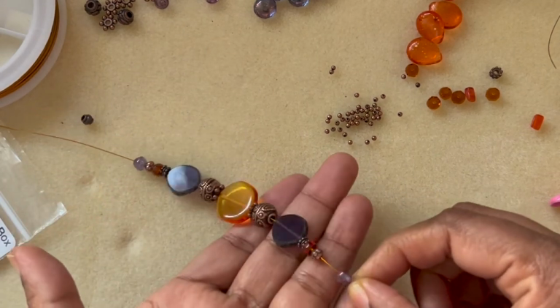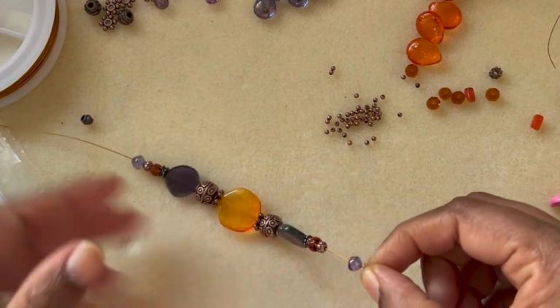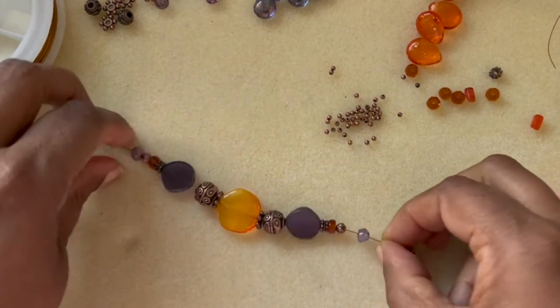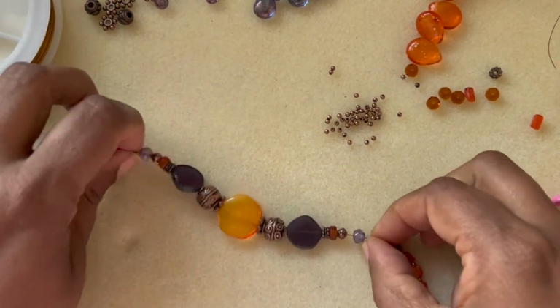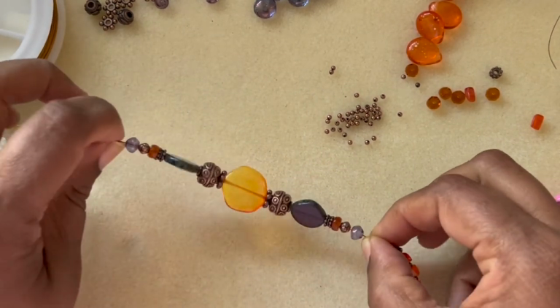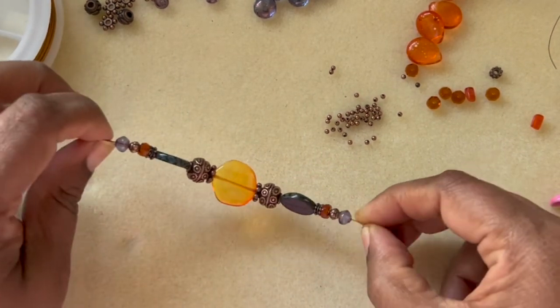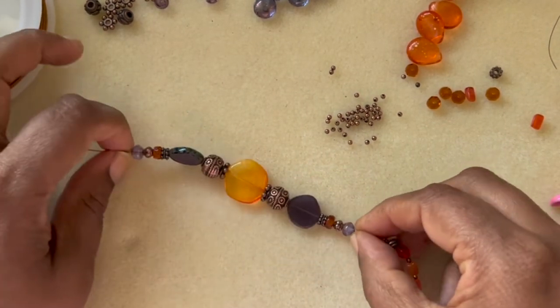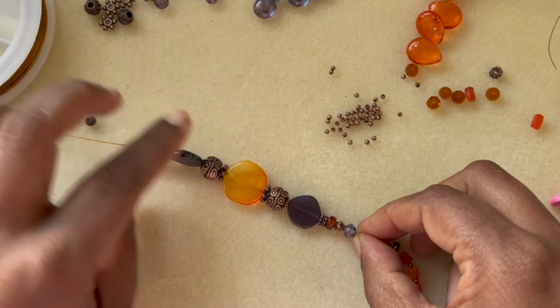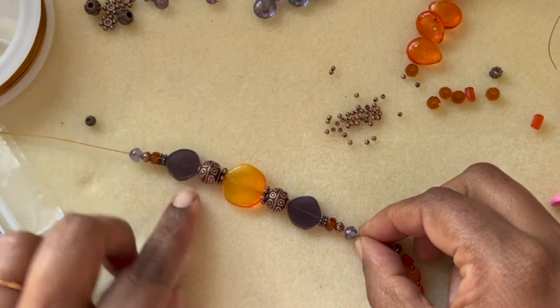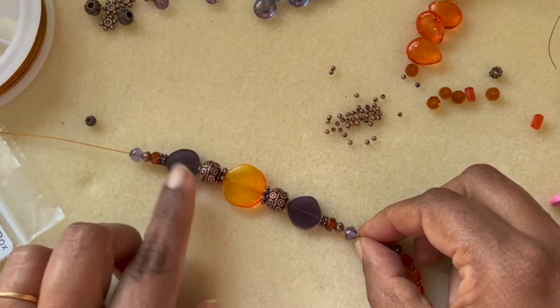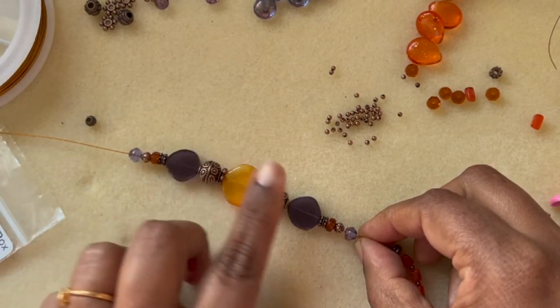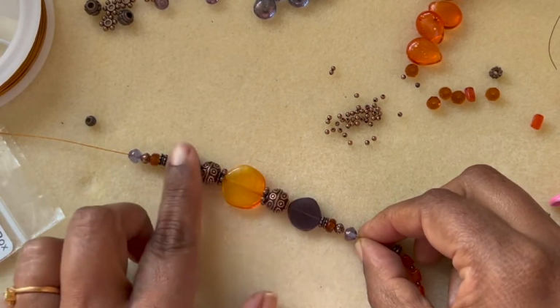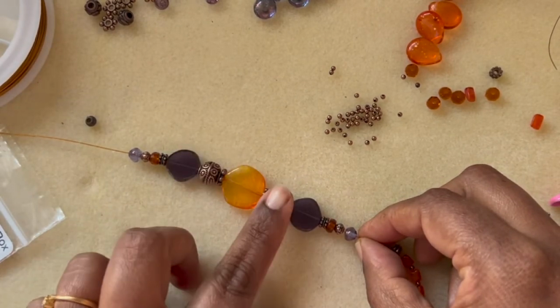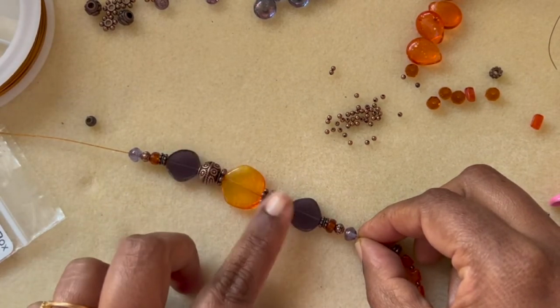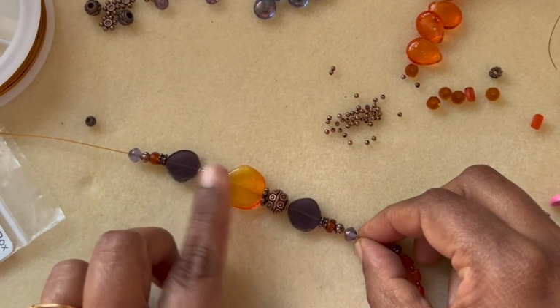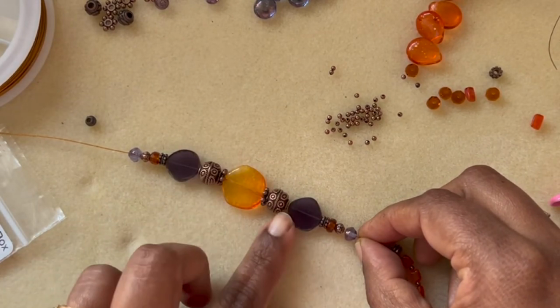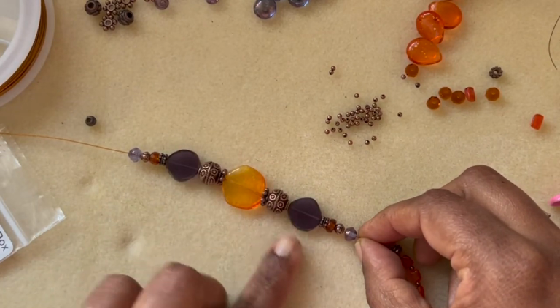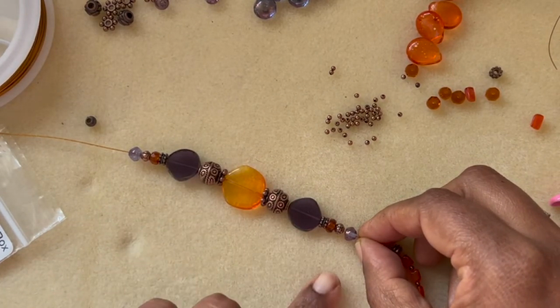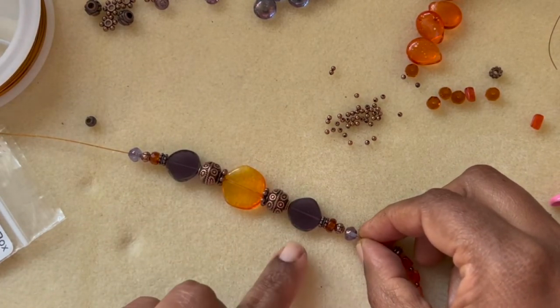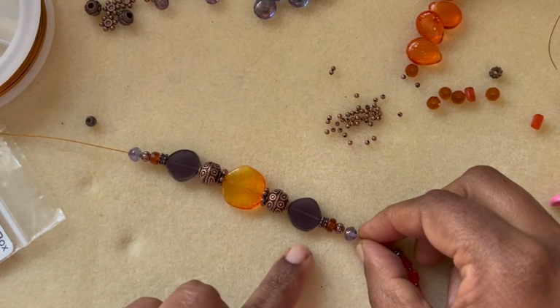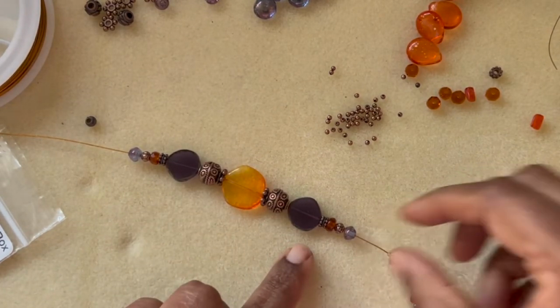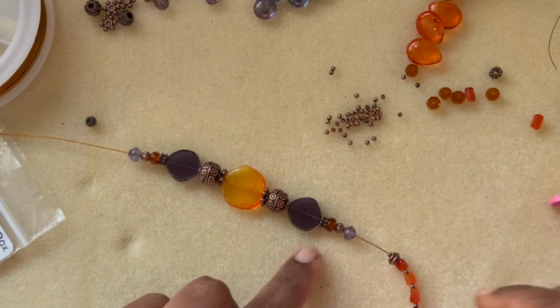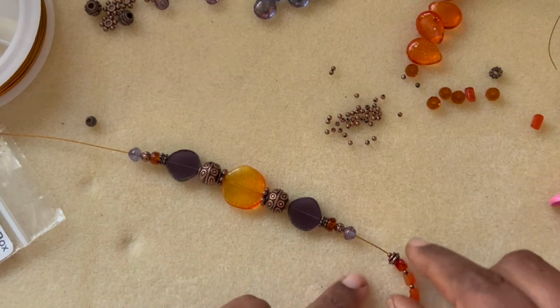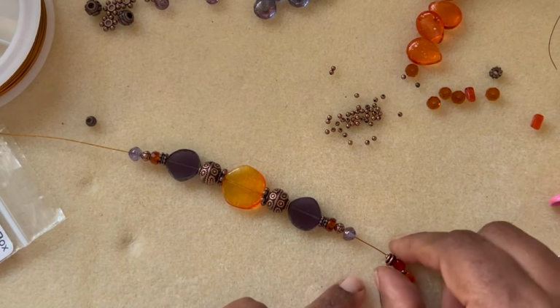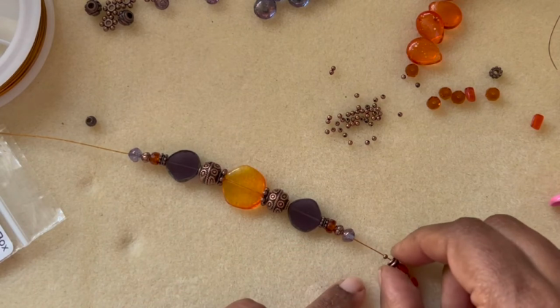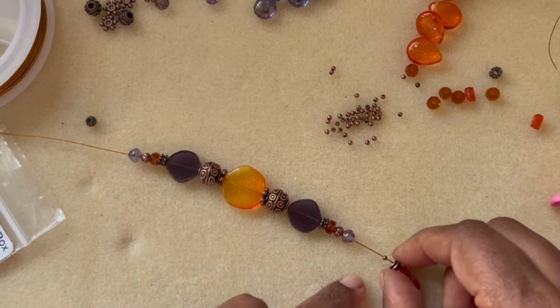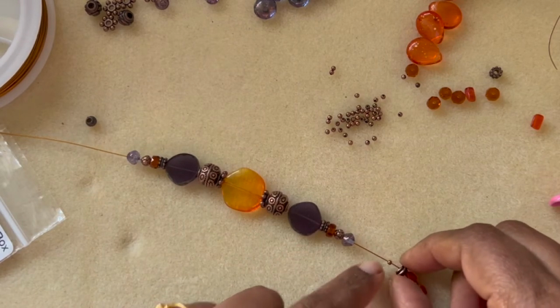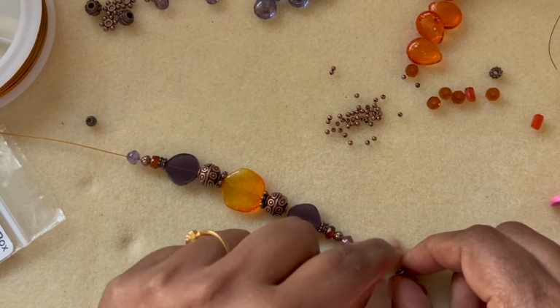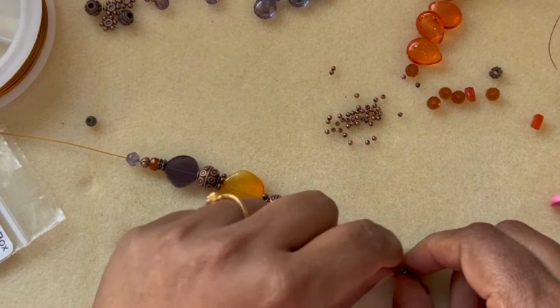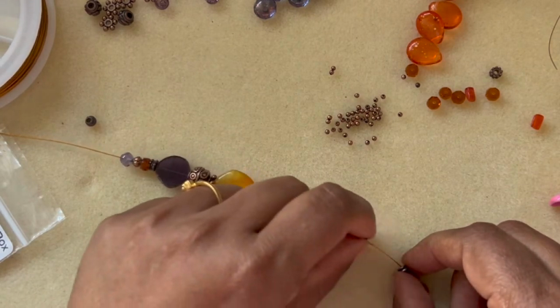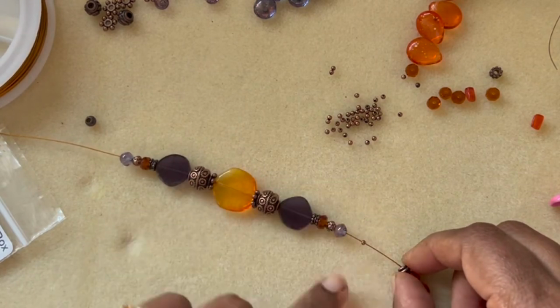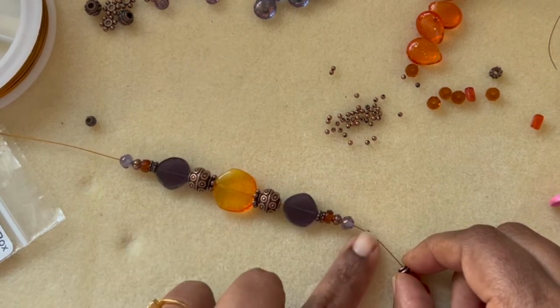I repeated the same pattern on both sides, separating the beads with spacer beads and the AC spacer. I wanted to highlight the orange color, that's why I added that, plus these coppery Tibetan beads, and then I continued the pattern.